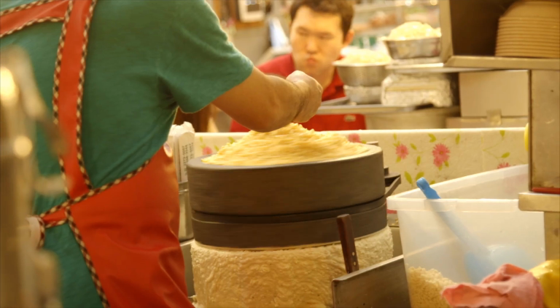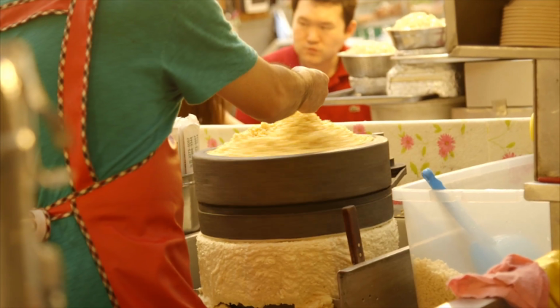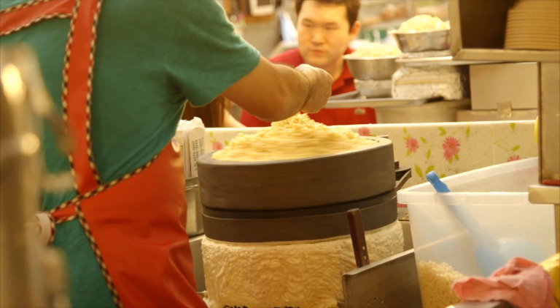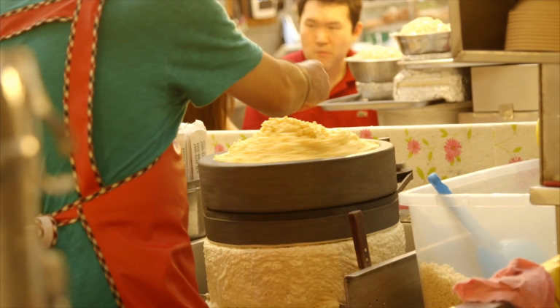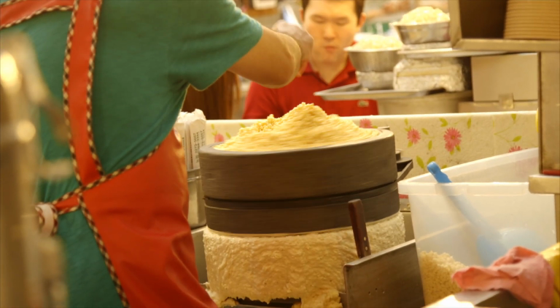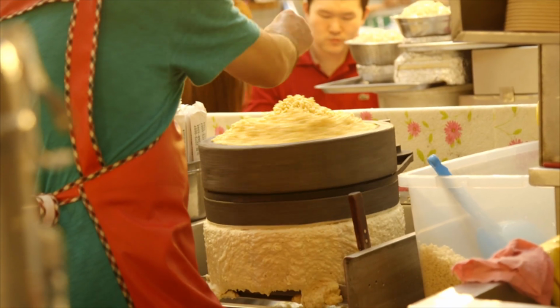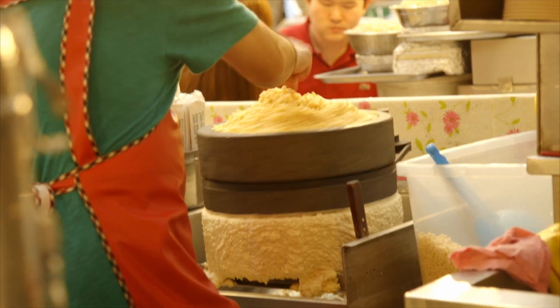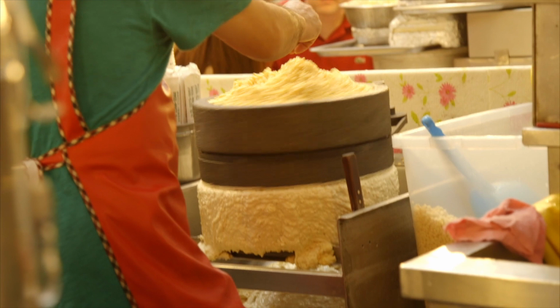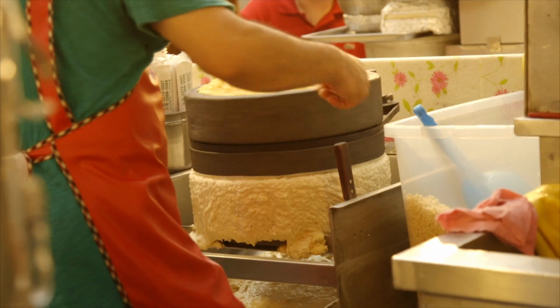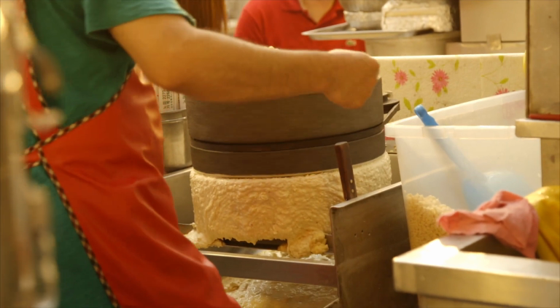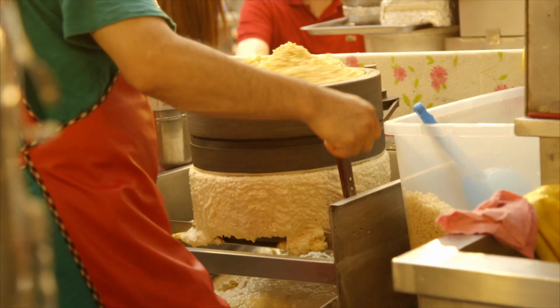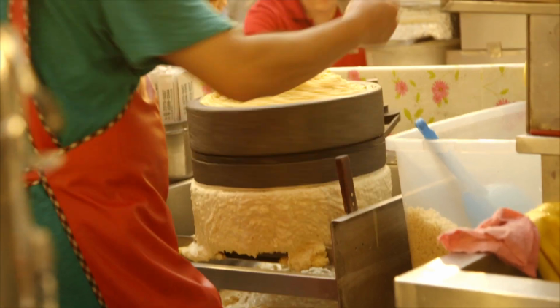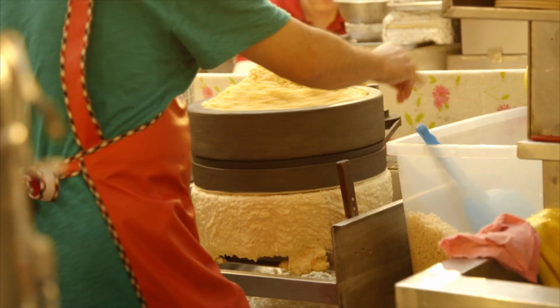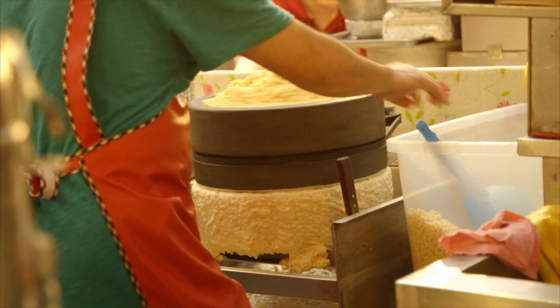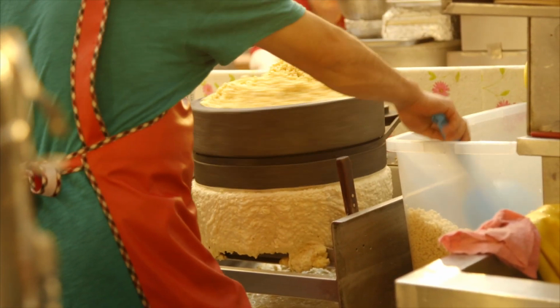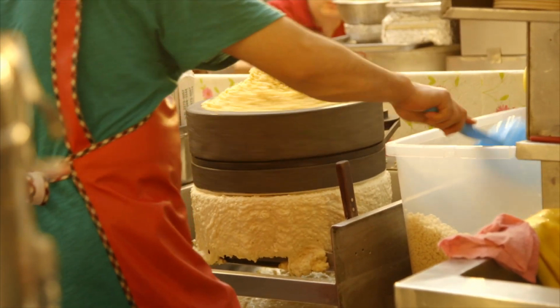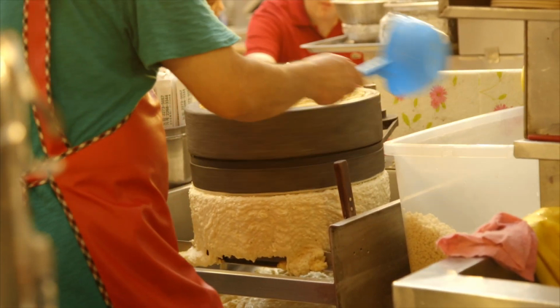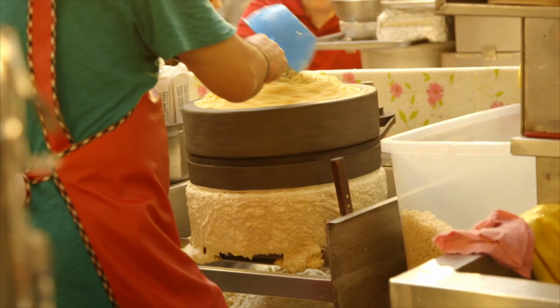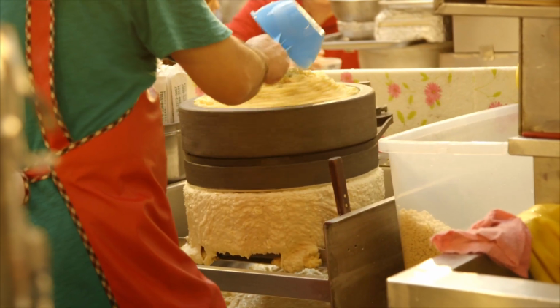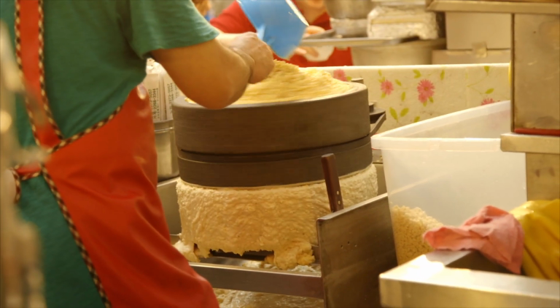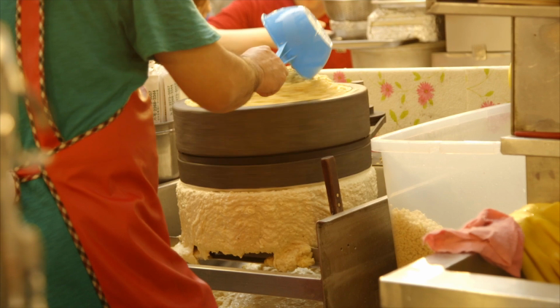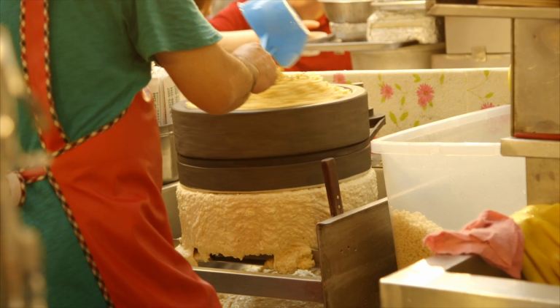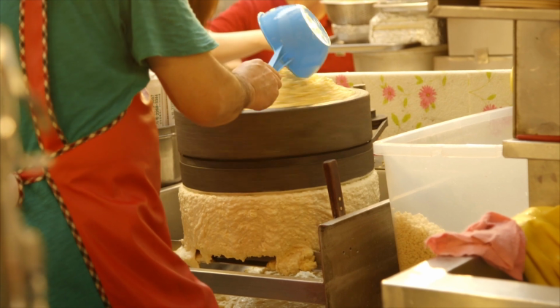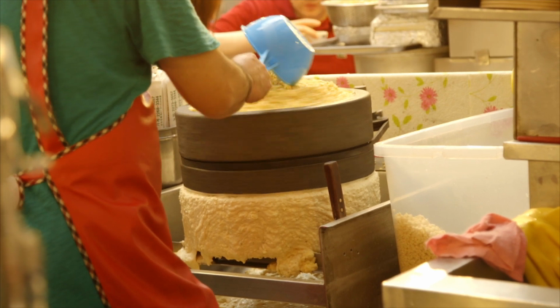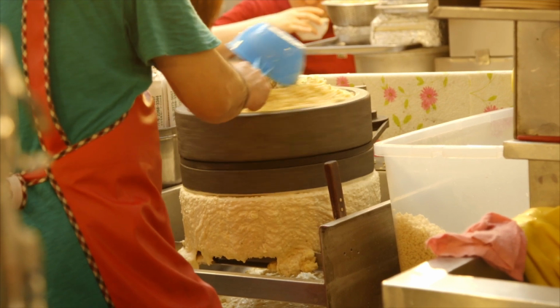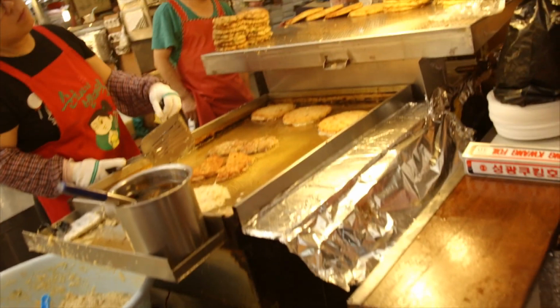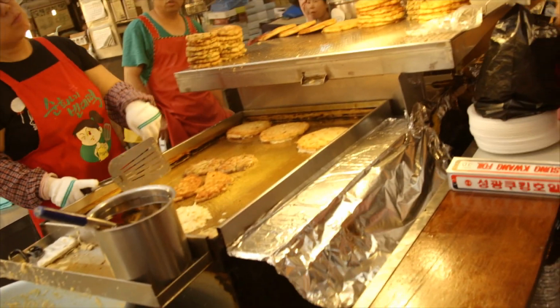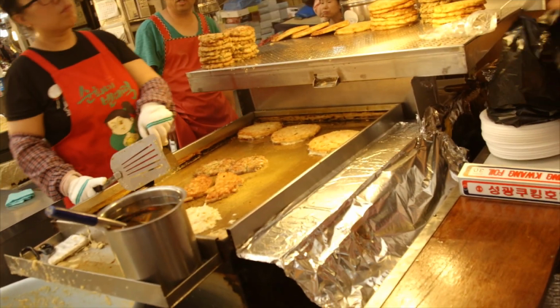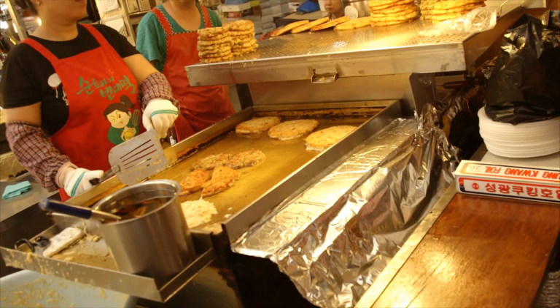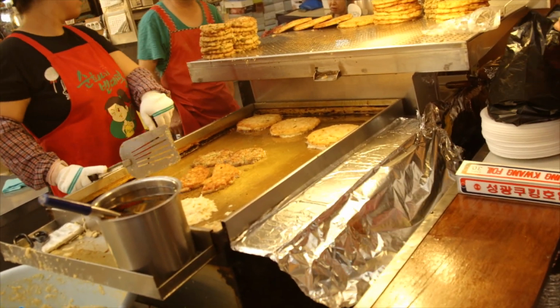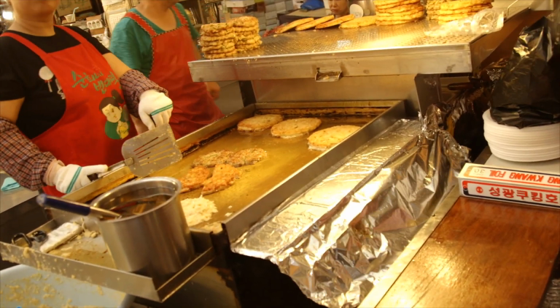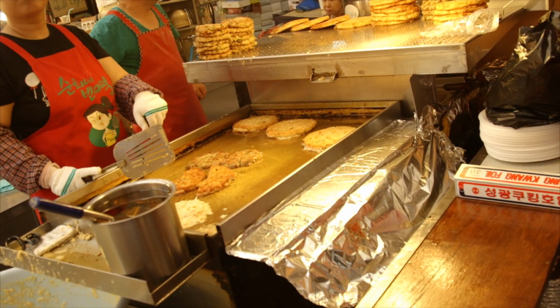This market is very well known for its mung bean pancakes, or bindaetteok. What they're doing right here is grinding up the mung beans that have been soaked in water, and then they fry them up.